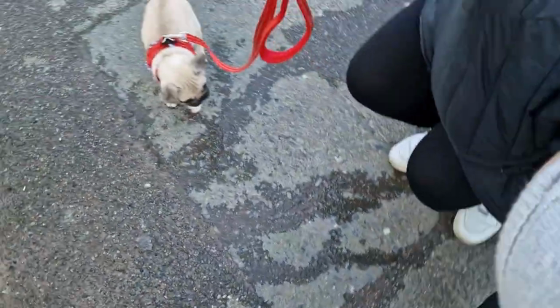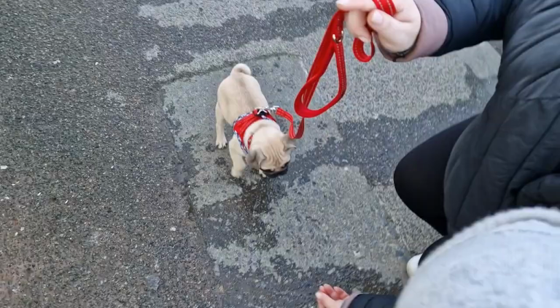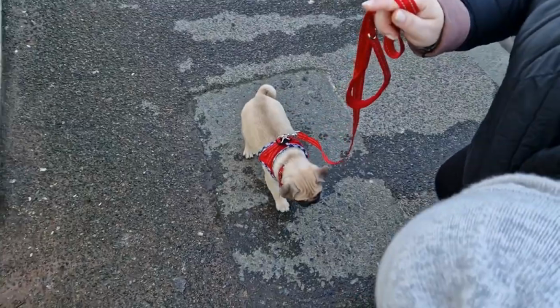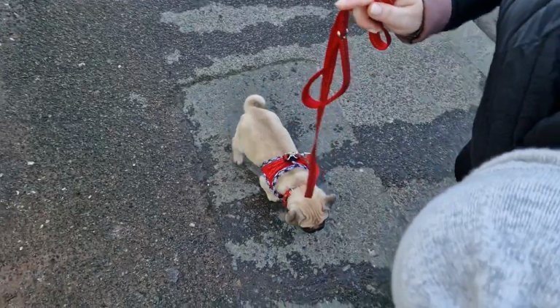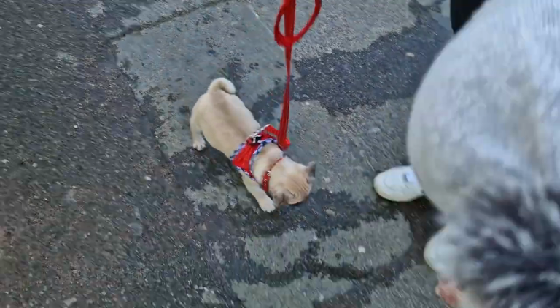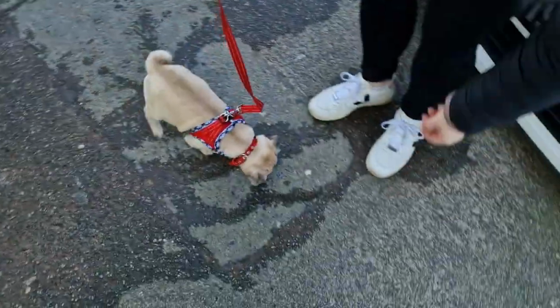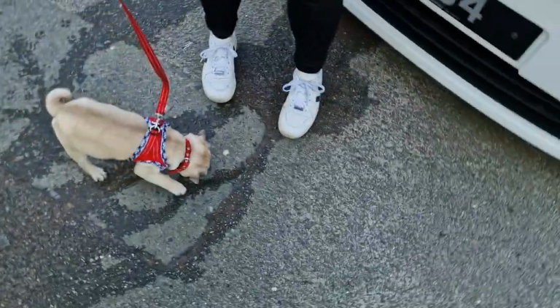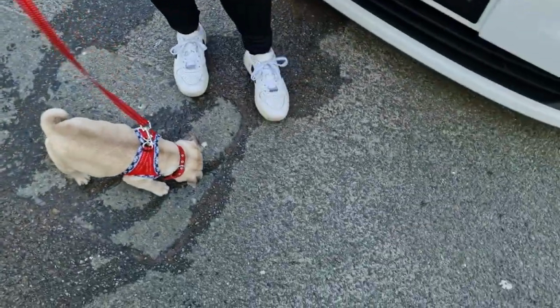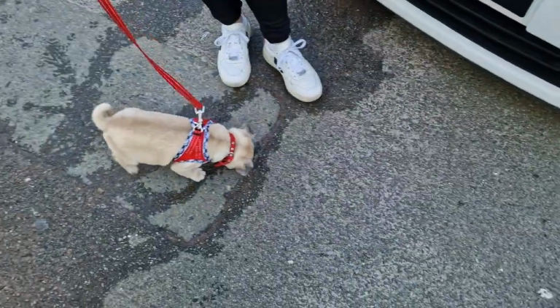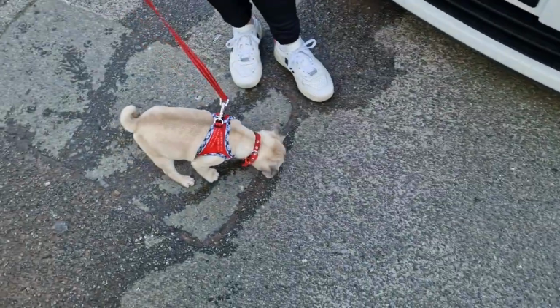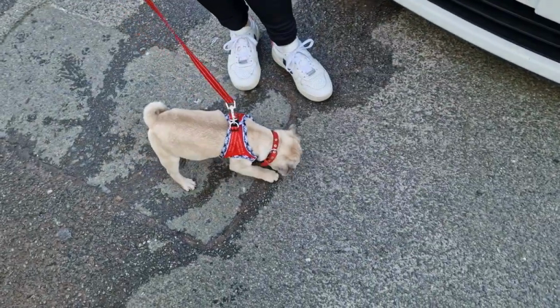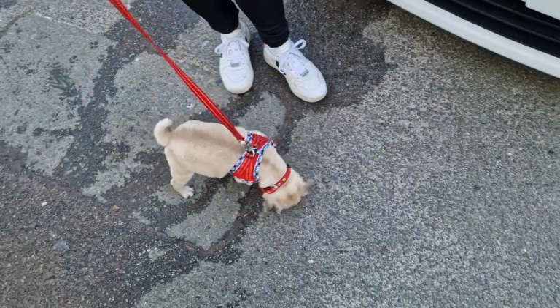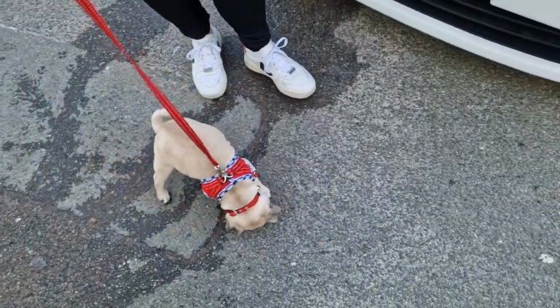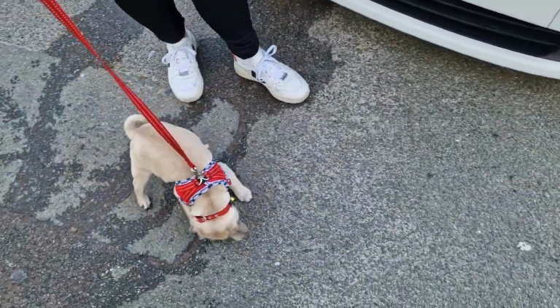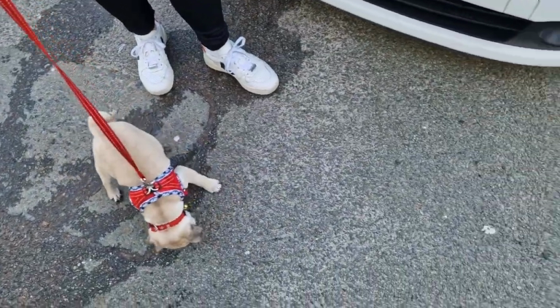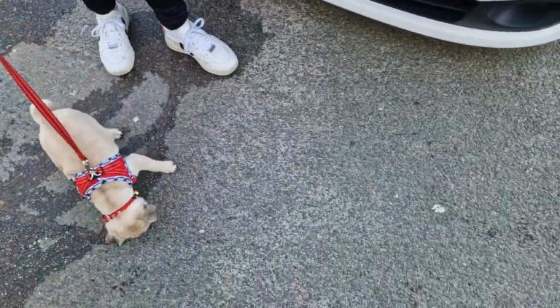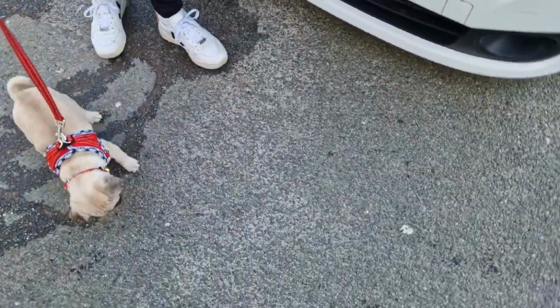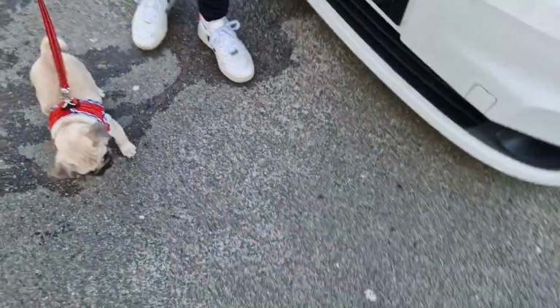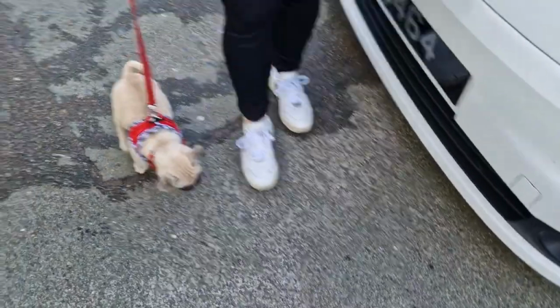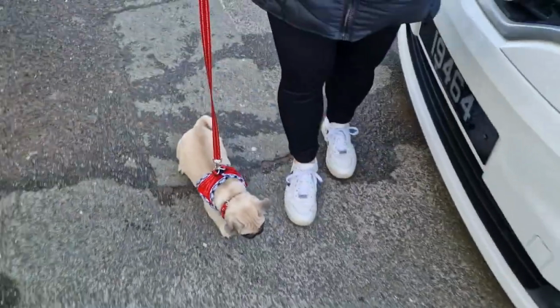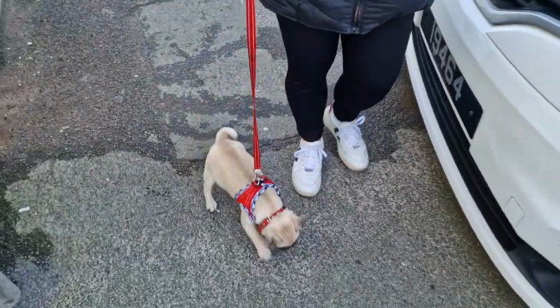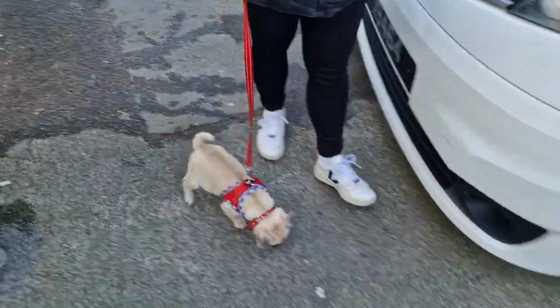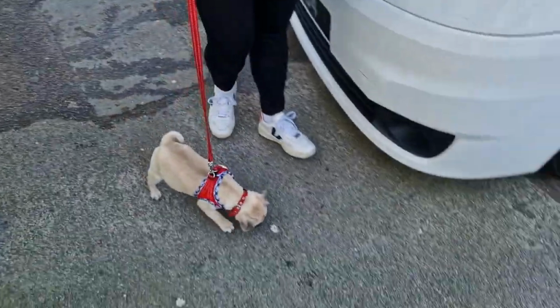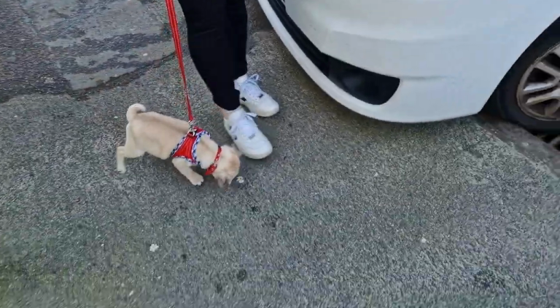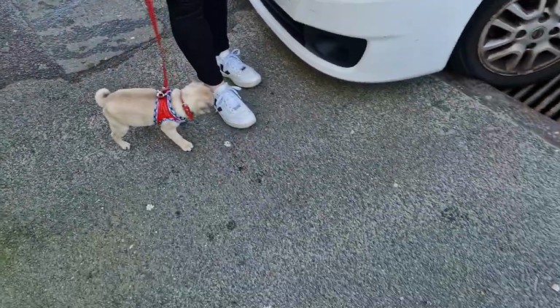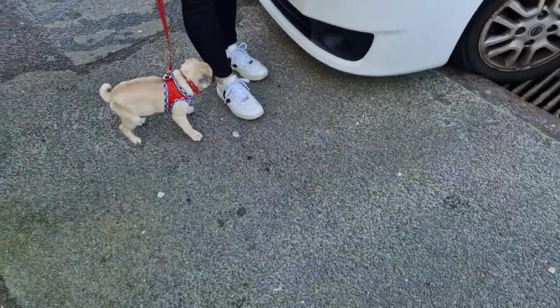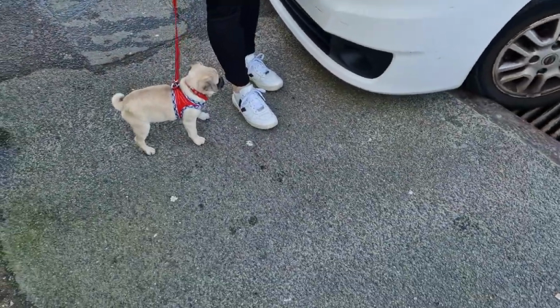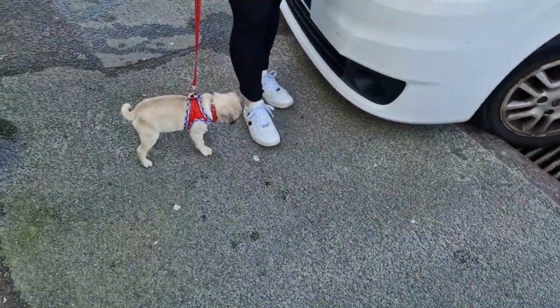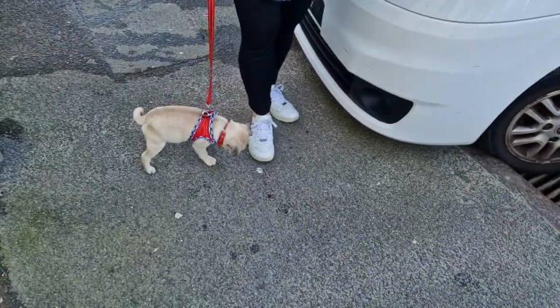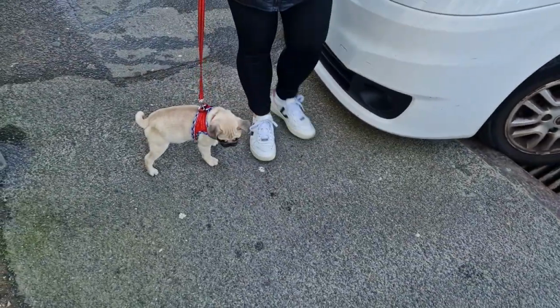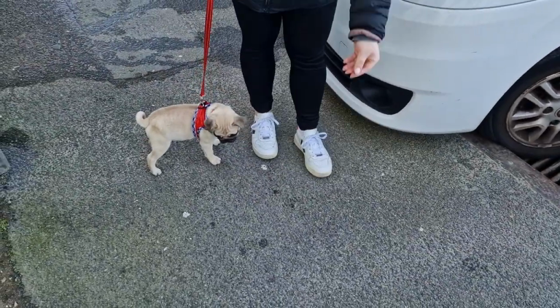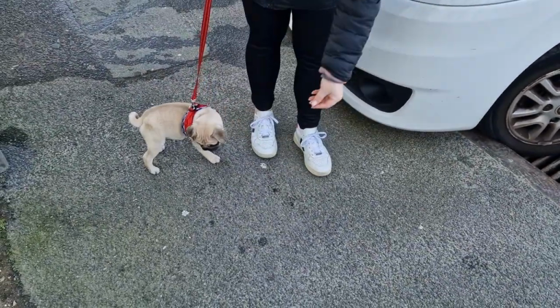It's a perfect day for it — it's dry, a bit cold, but it's dry. We're only allowed to take him out for five to ten minutes.